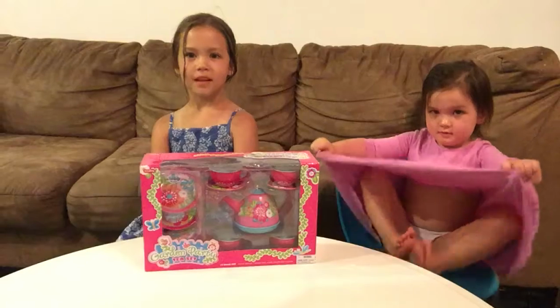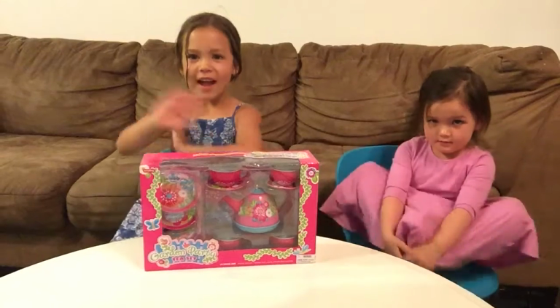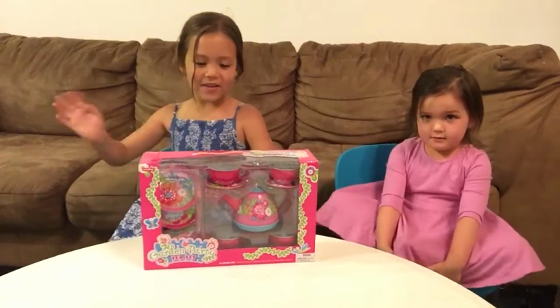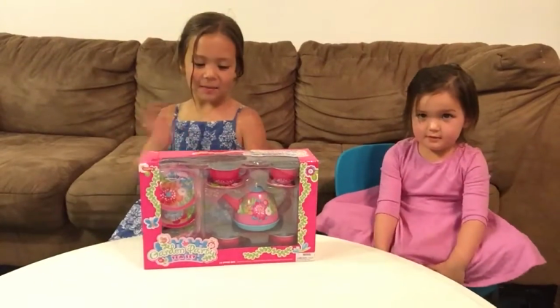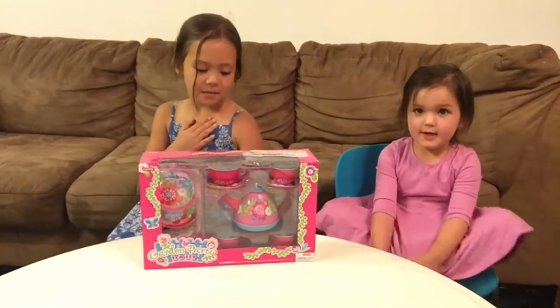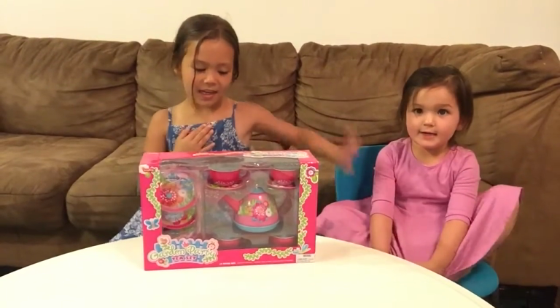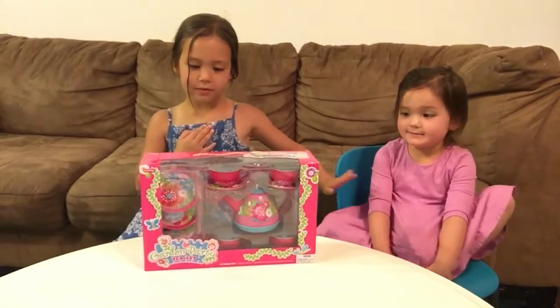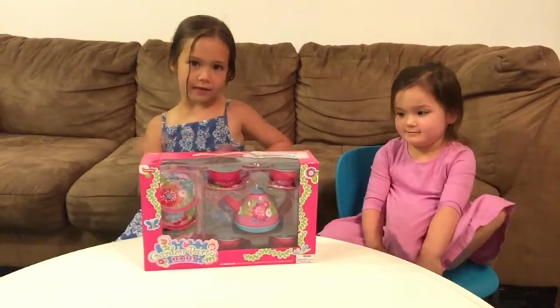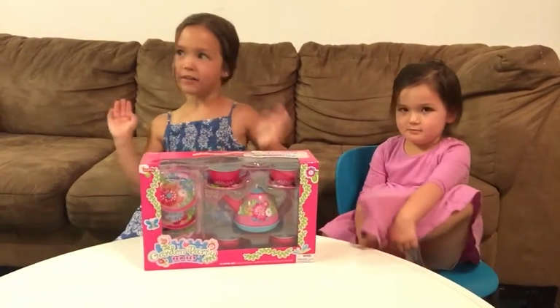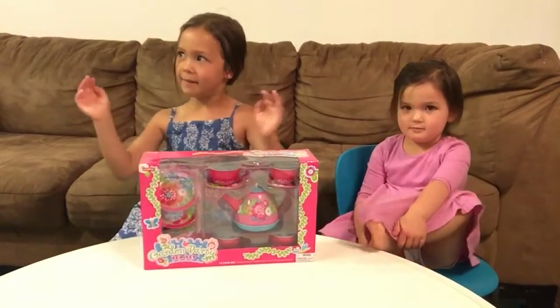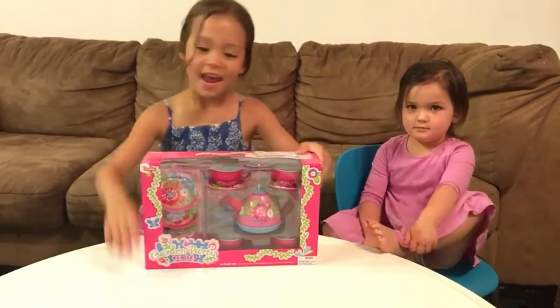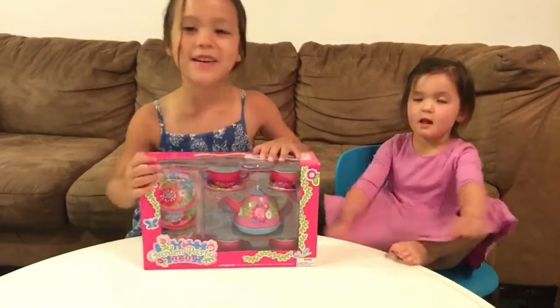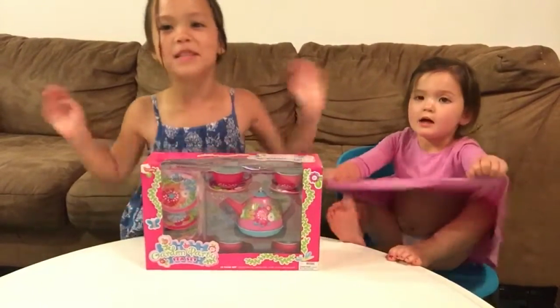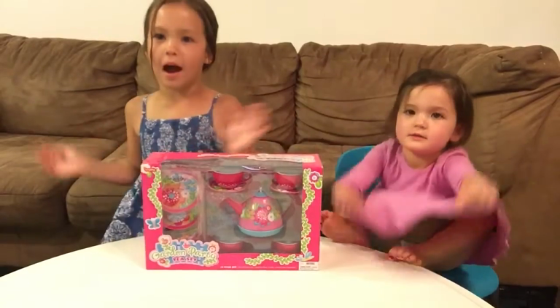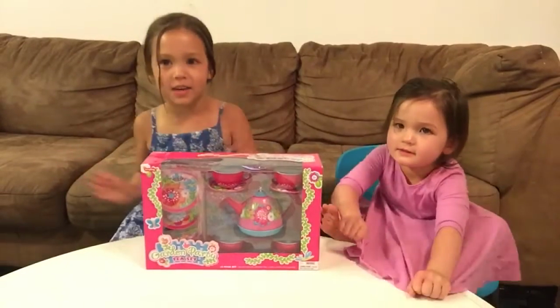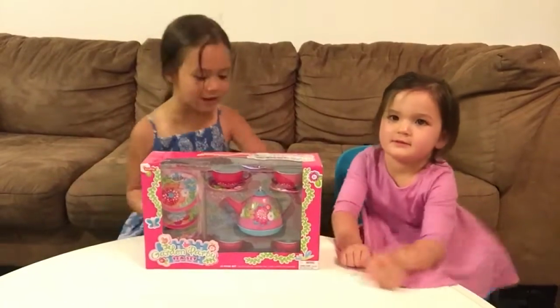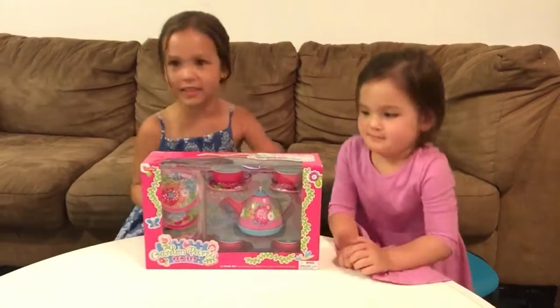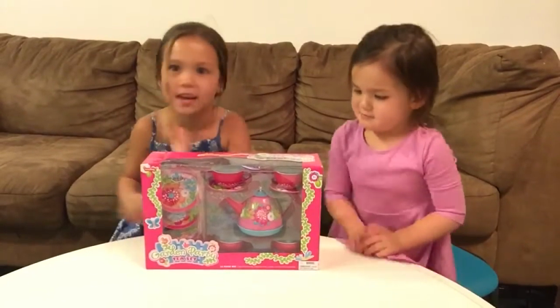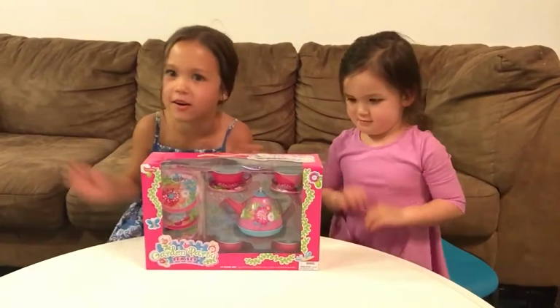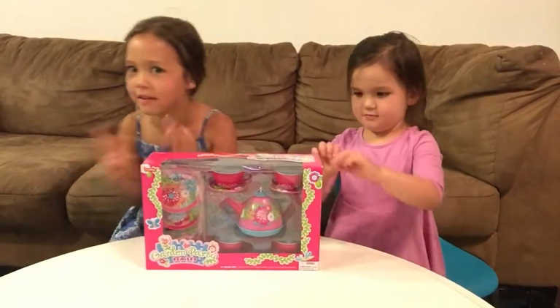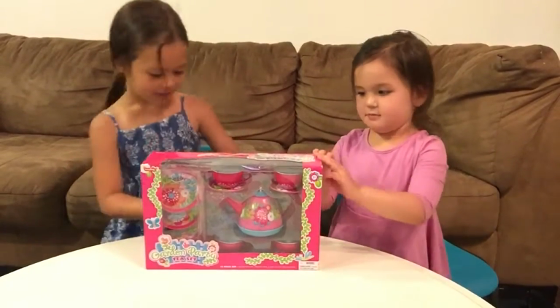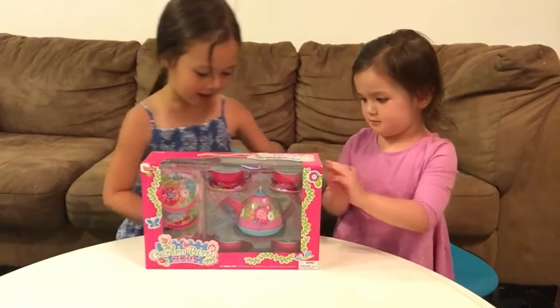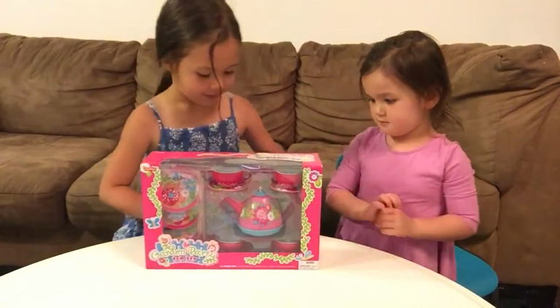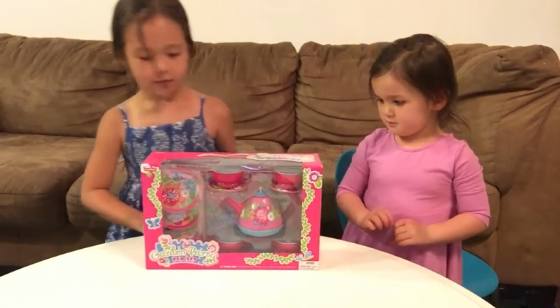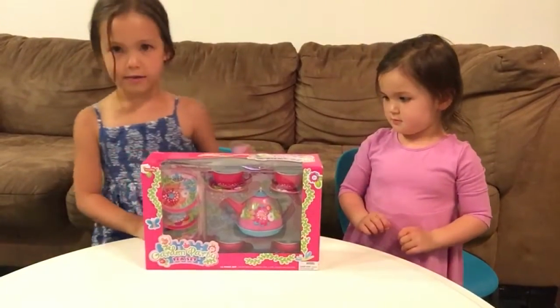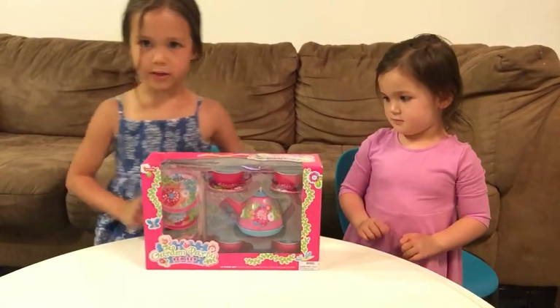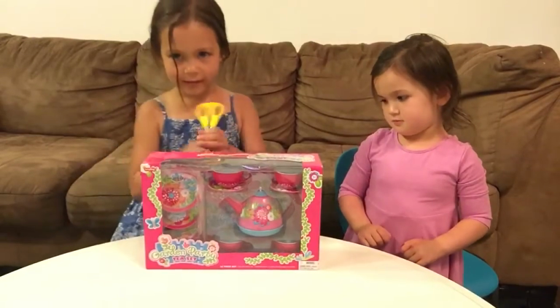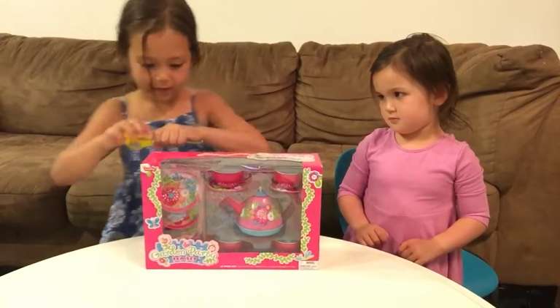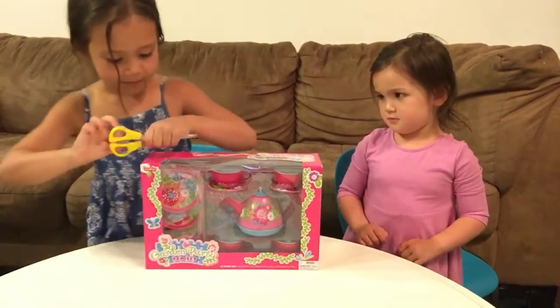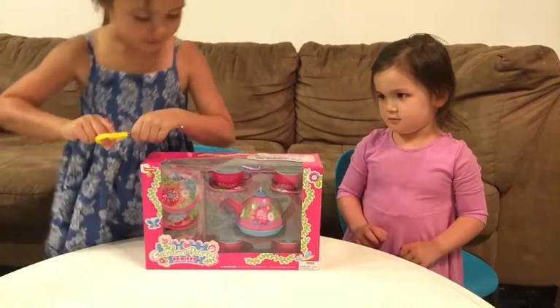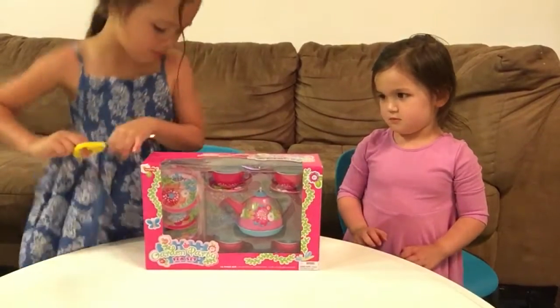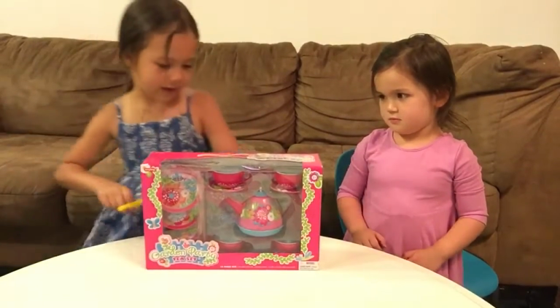Hi everyone! My name is Samantha. This is Wayne, and we don't have a name yet. We are going to open this box. It's going to be really quick because it's not going to crawl off. I have no idea why Wayne is going to open it anyway.